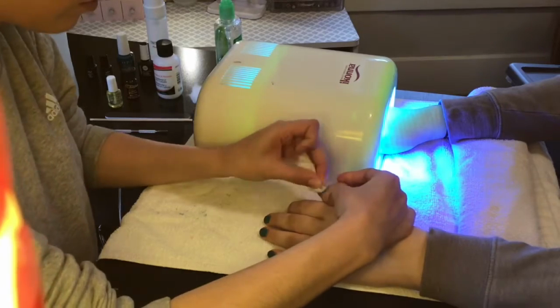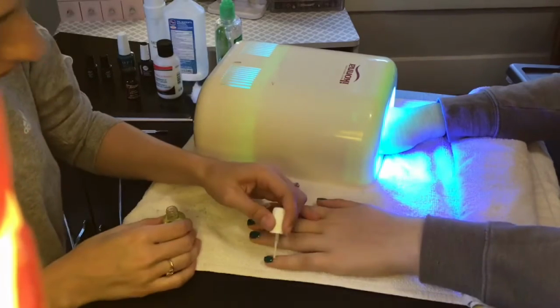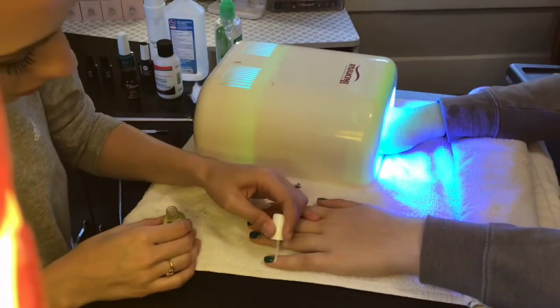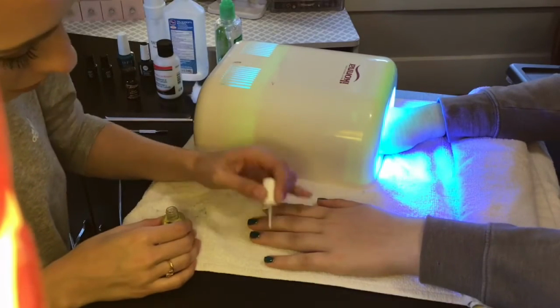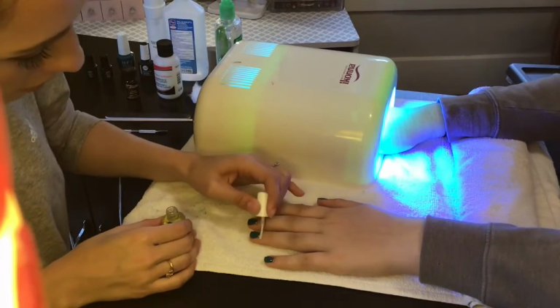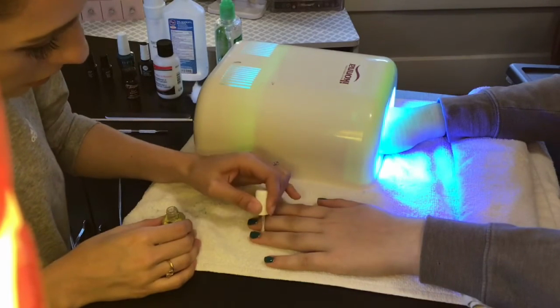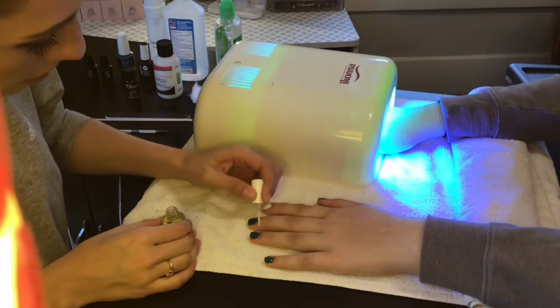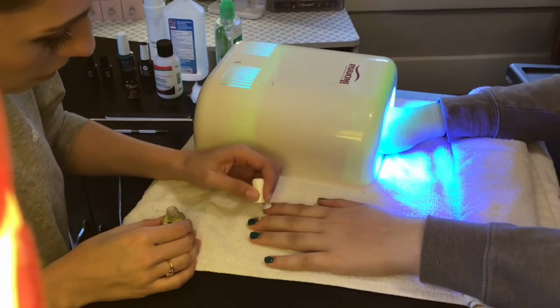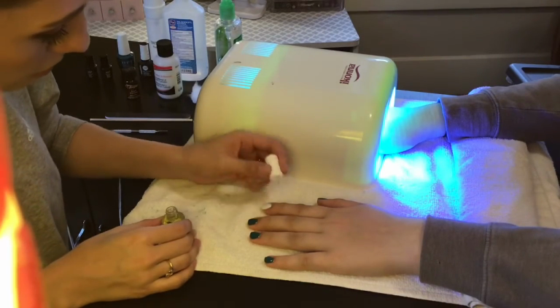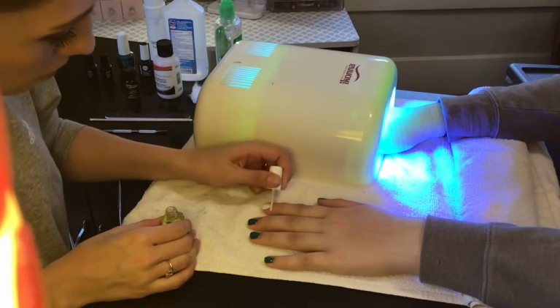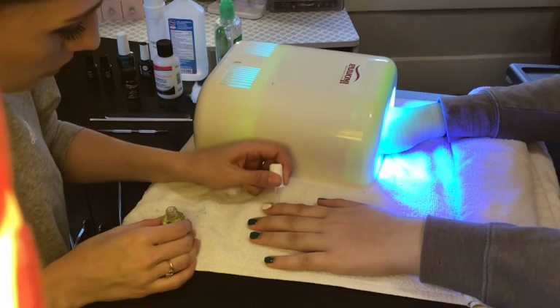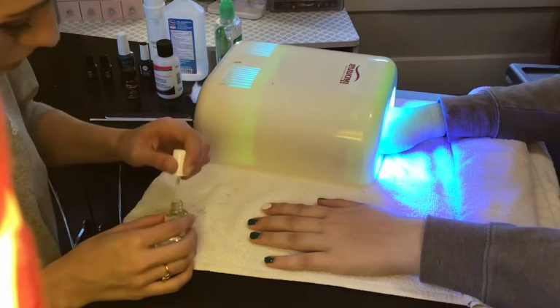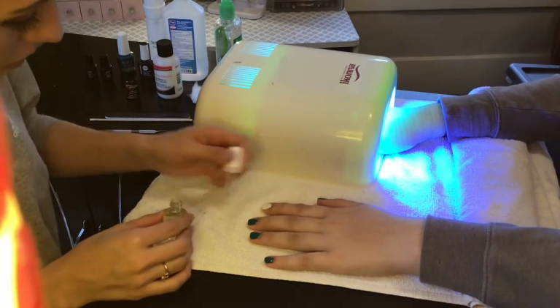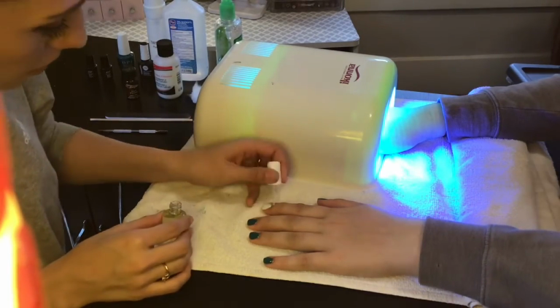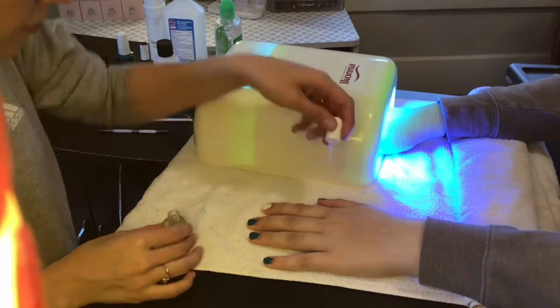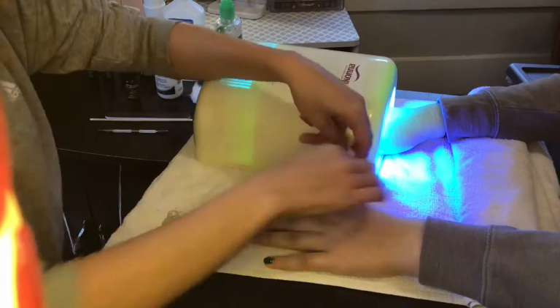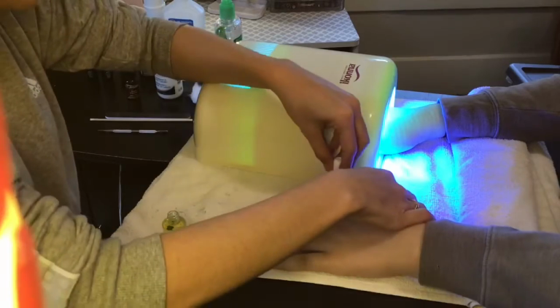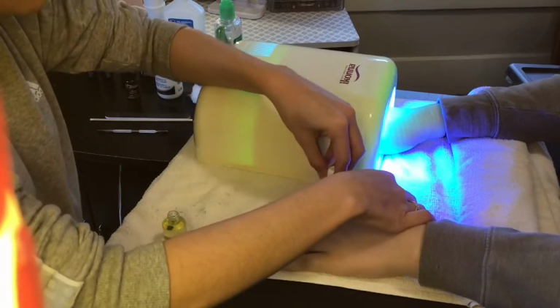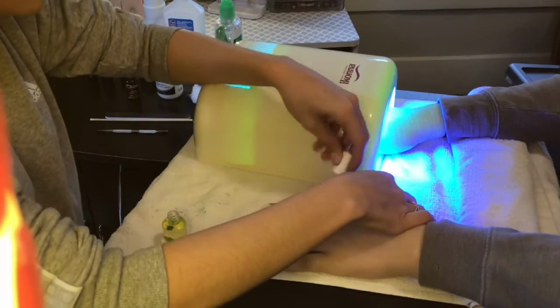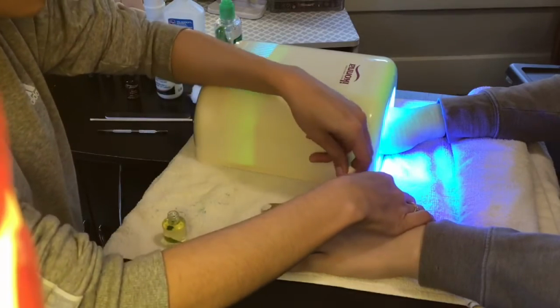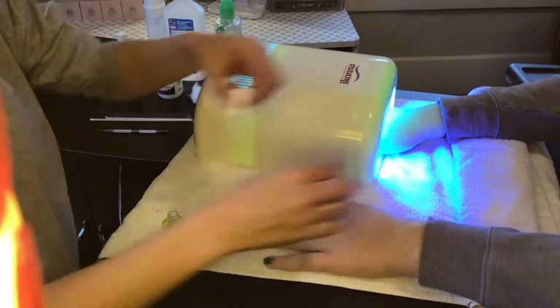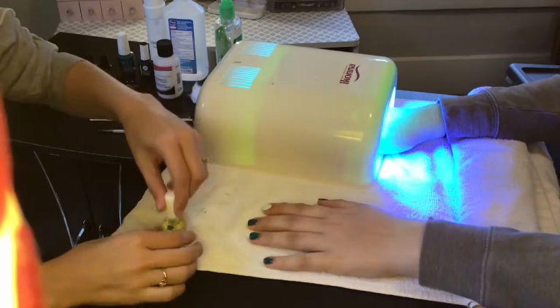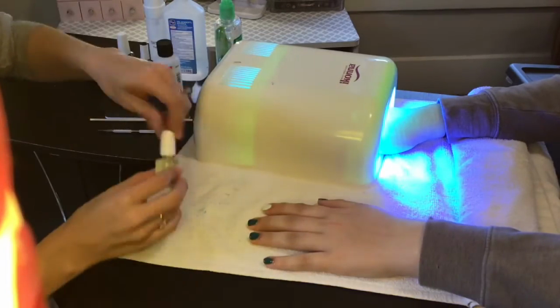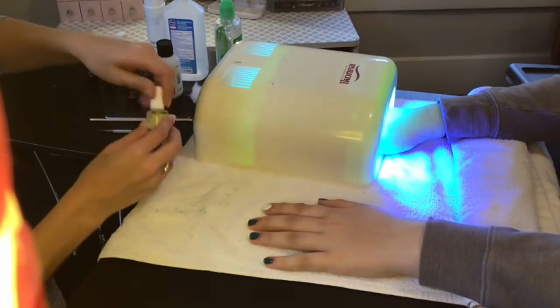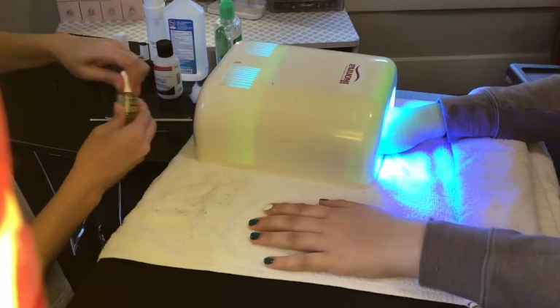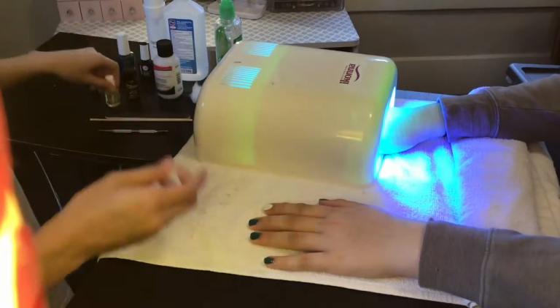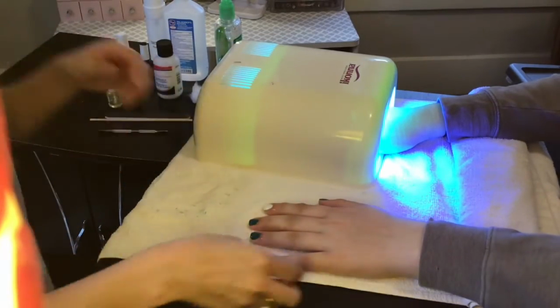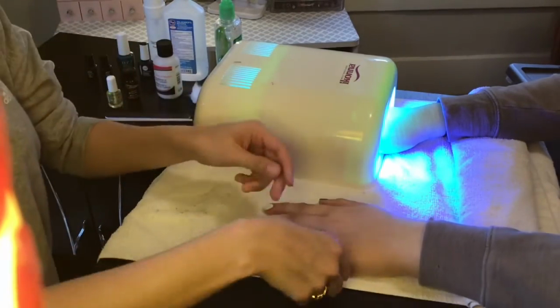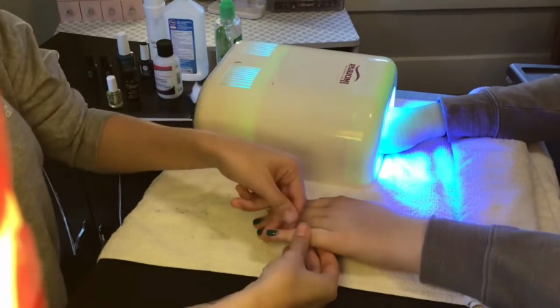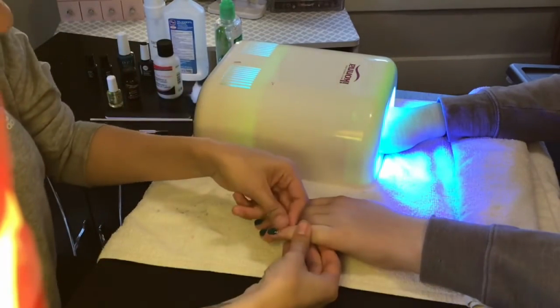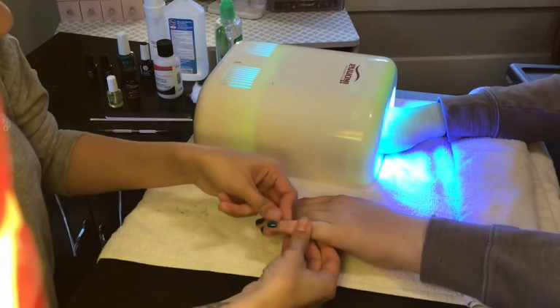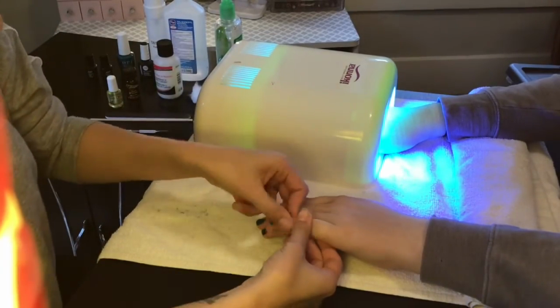The final step is applying cuticle oil to the cuticles. This helps add moisture back to the skin and it also helps your manicure look beautiful.